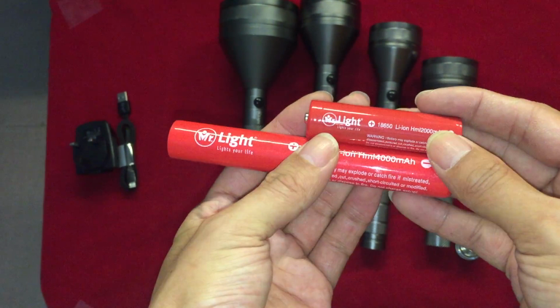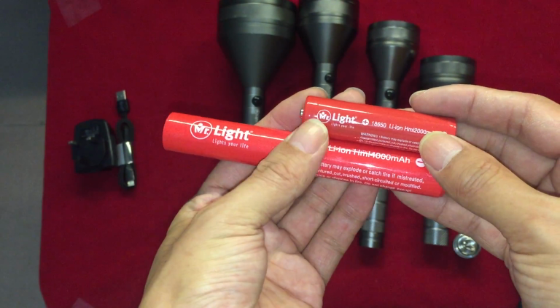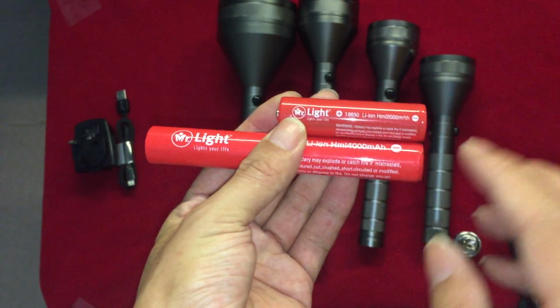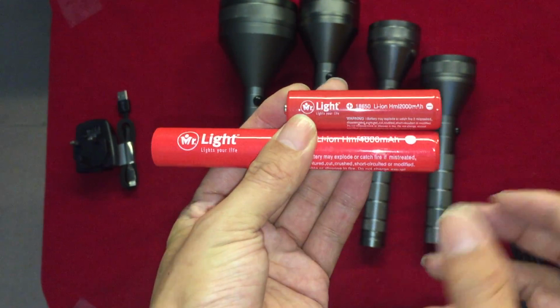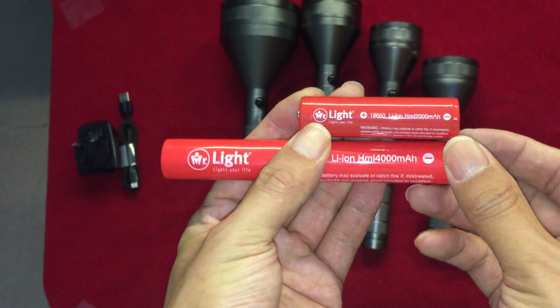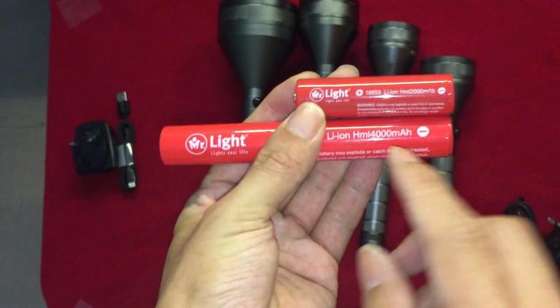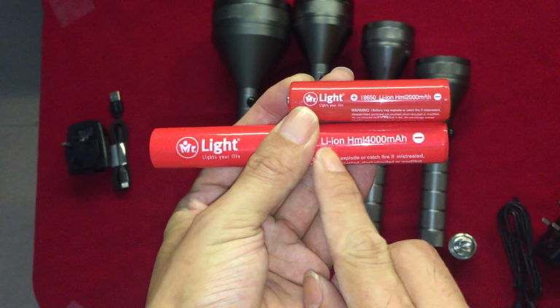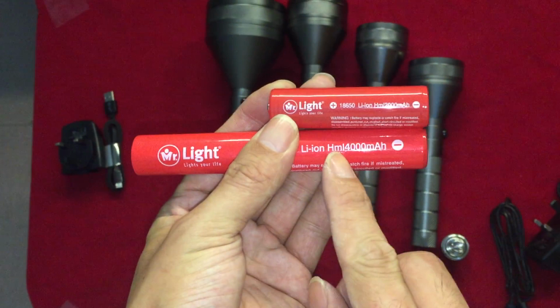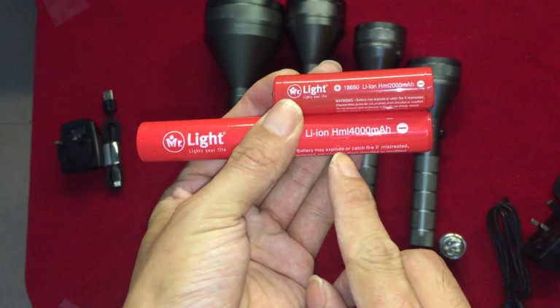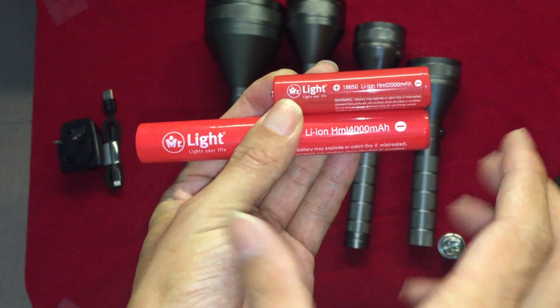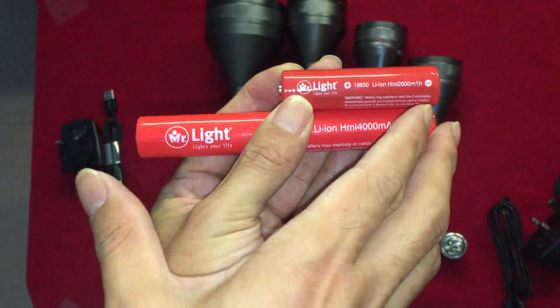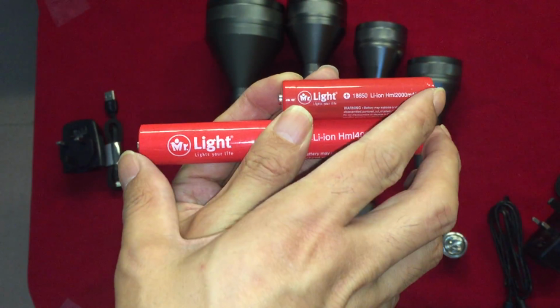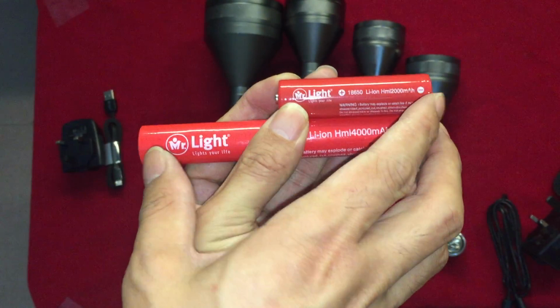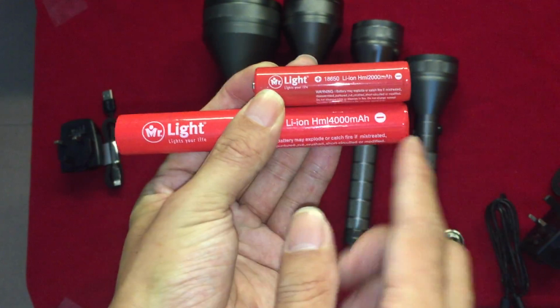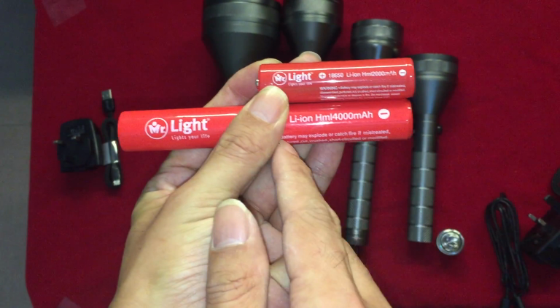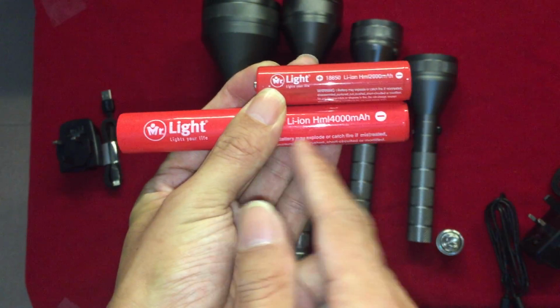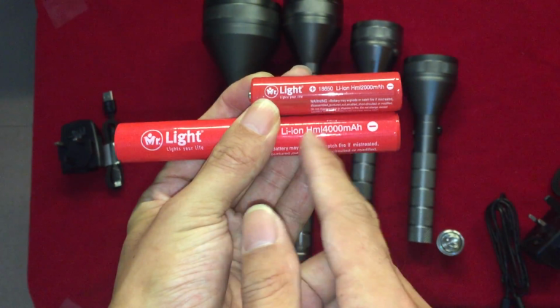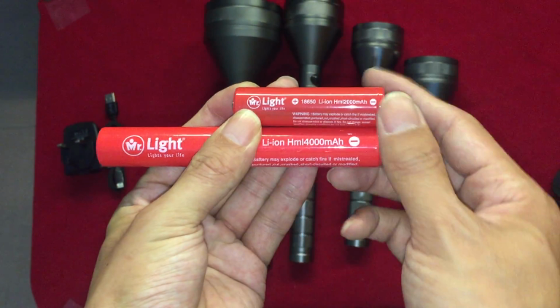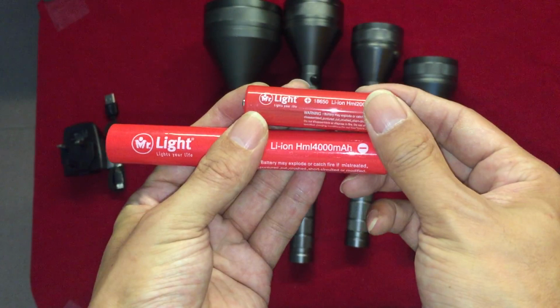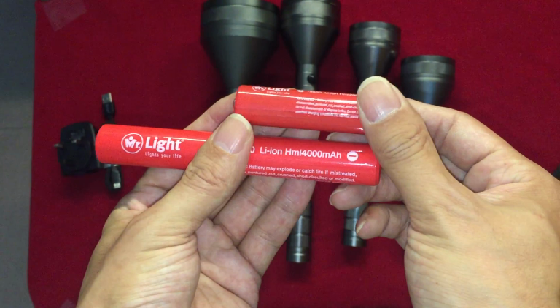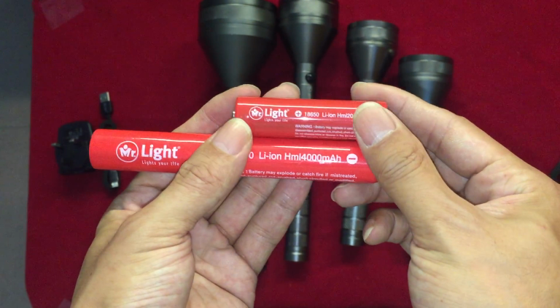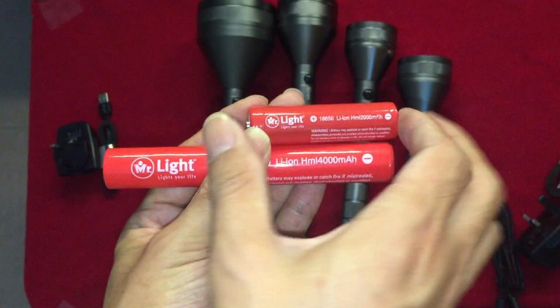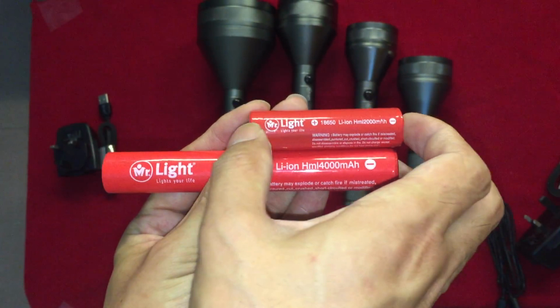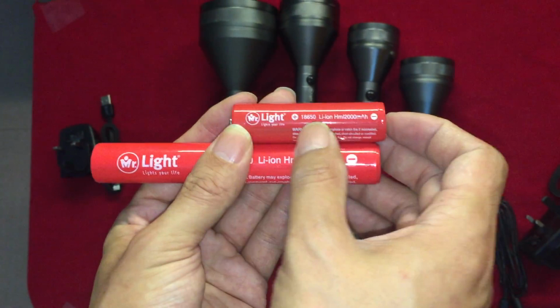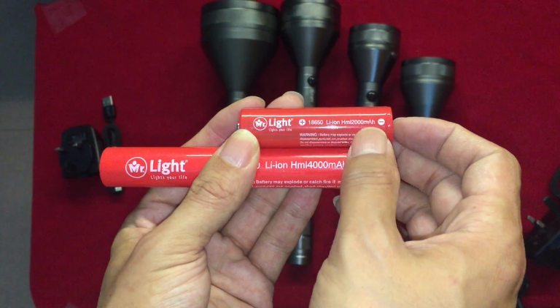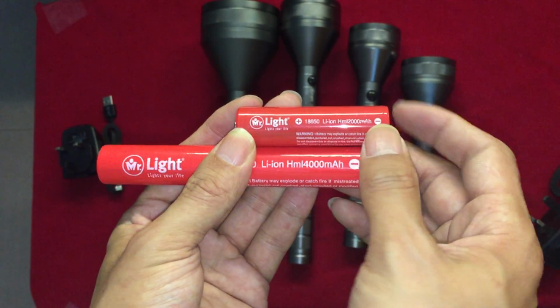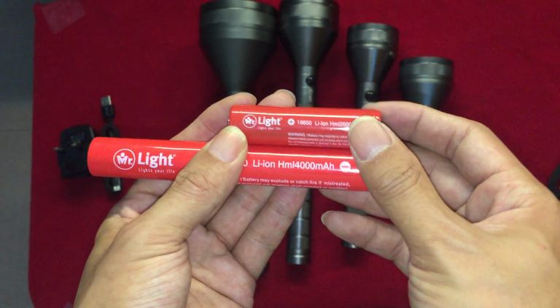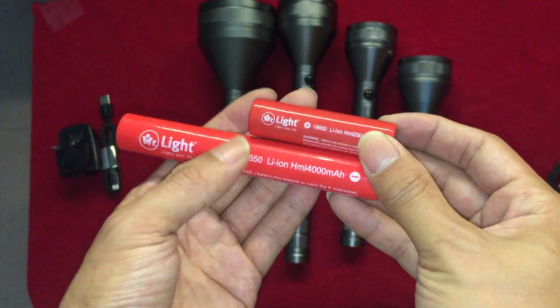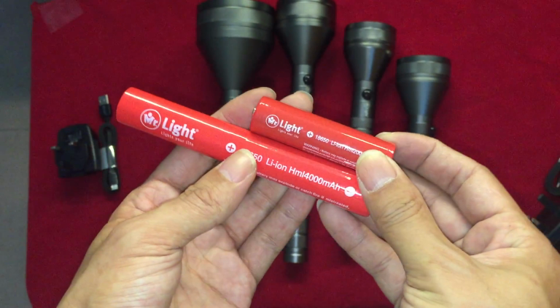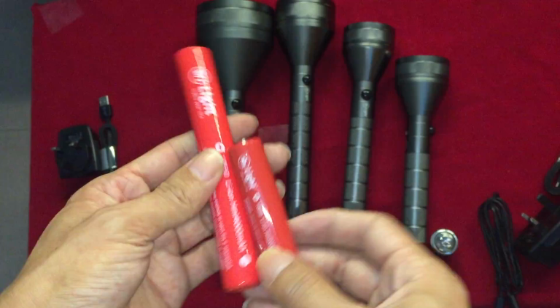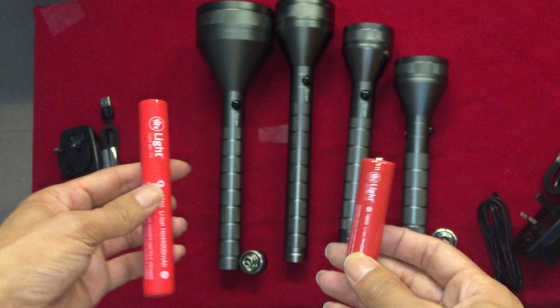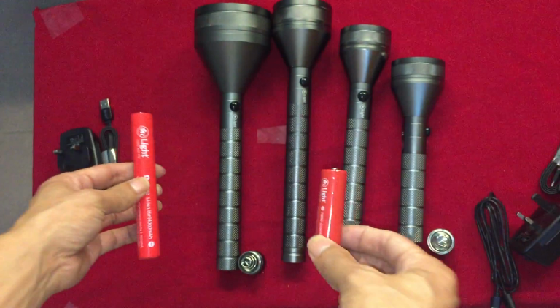This is a battery bank. This one piece — rechargeable battery. Okay, that's all.